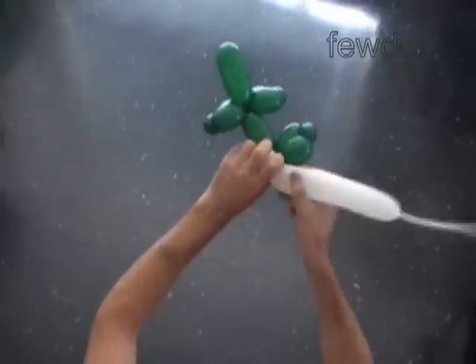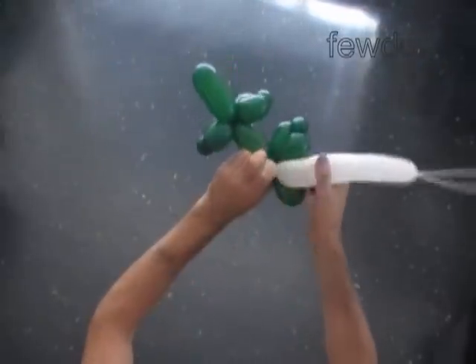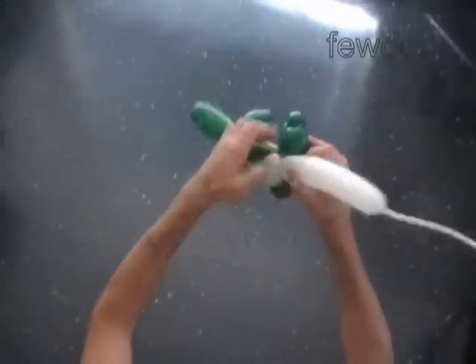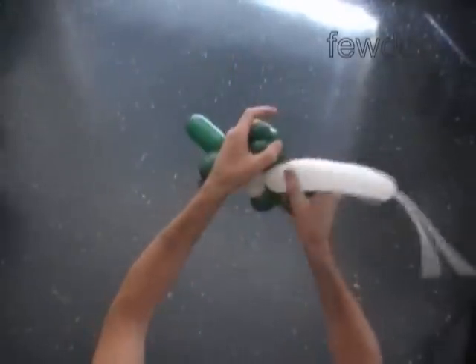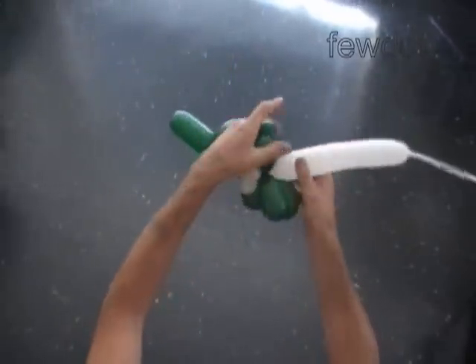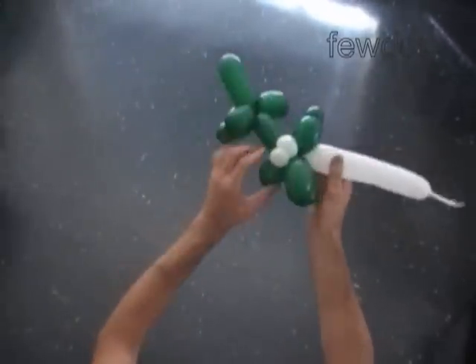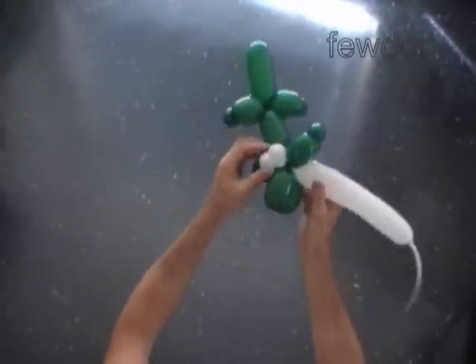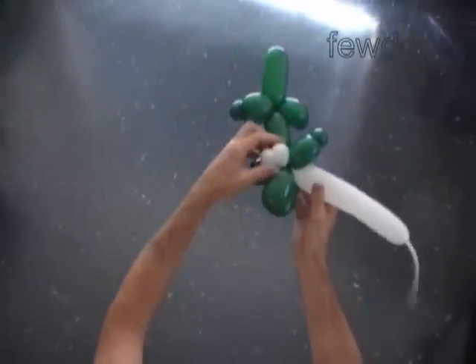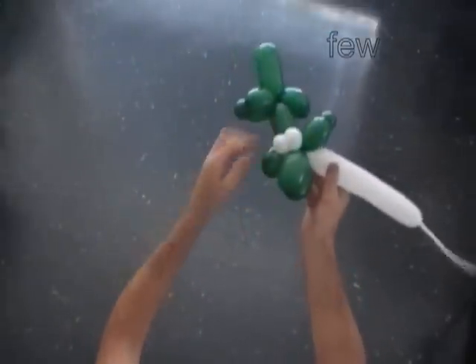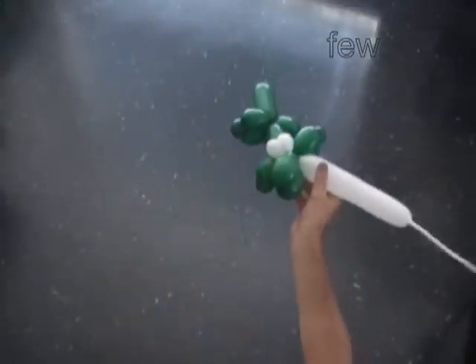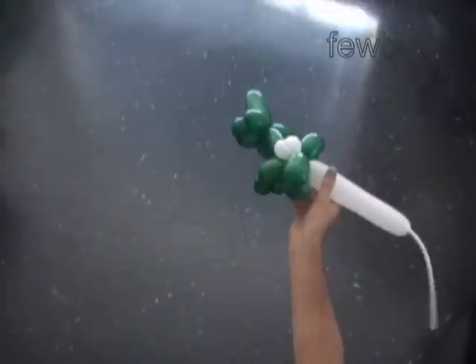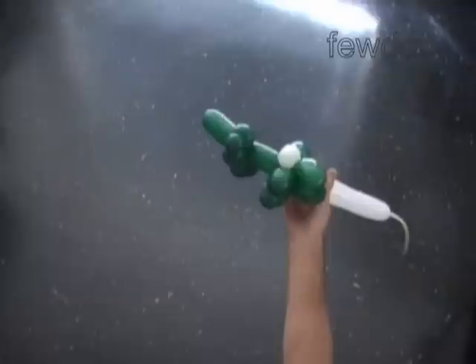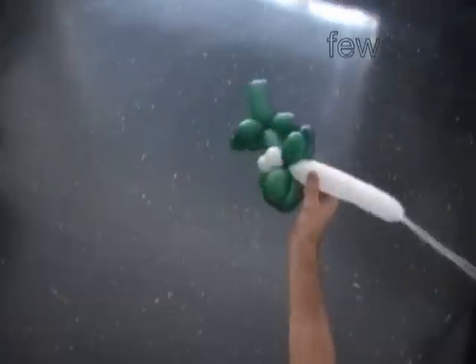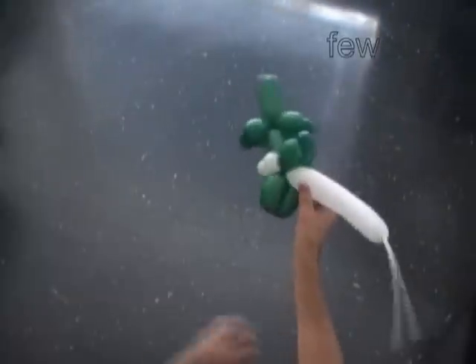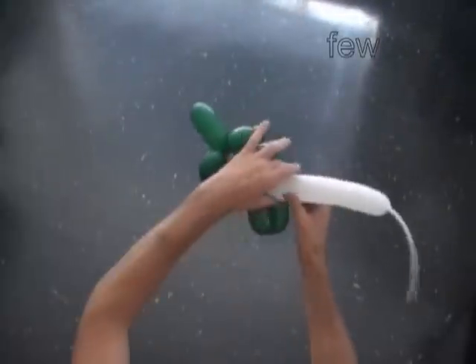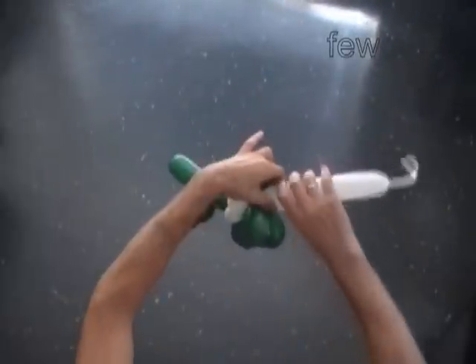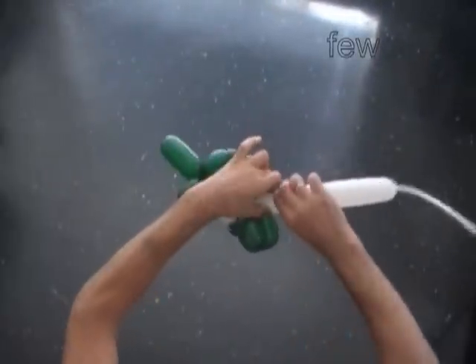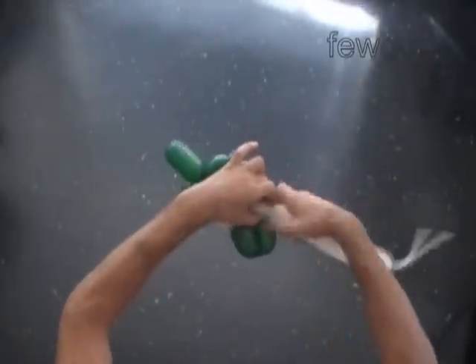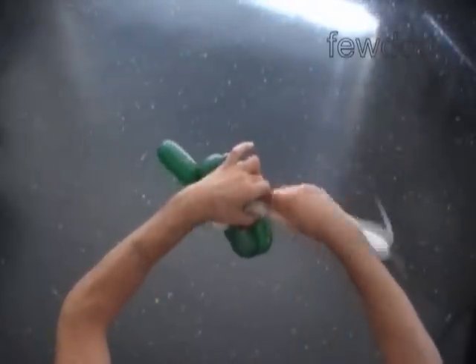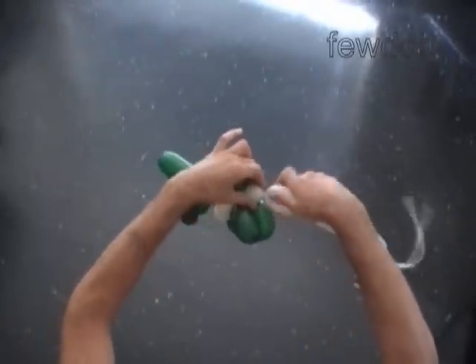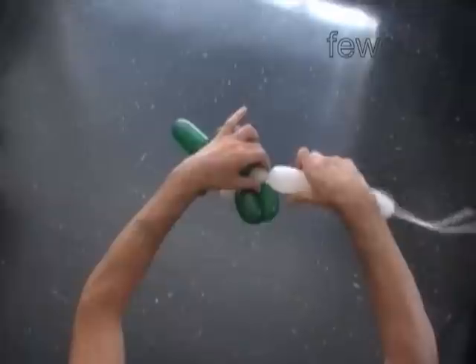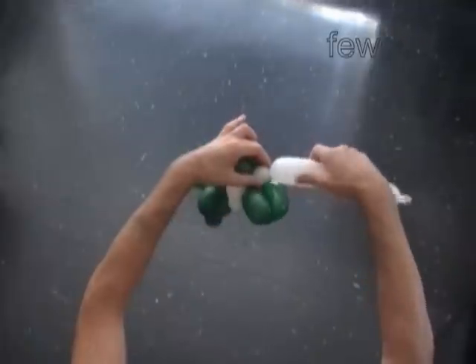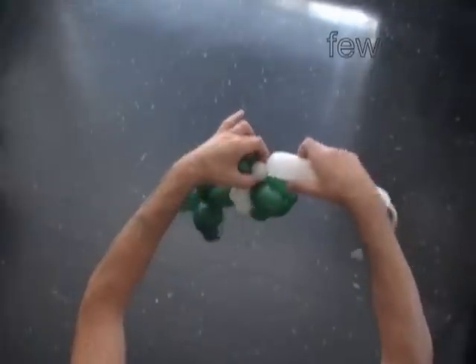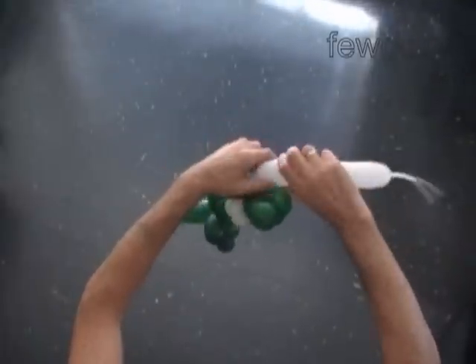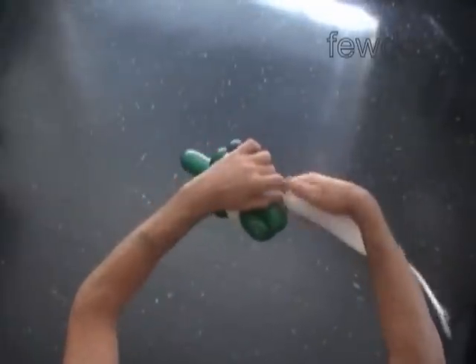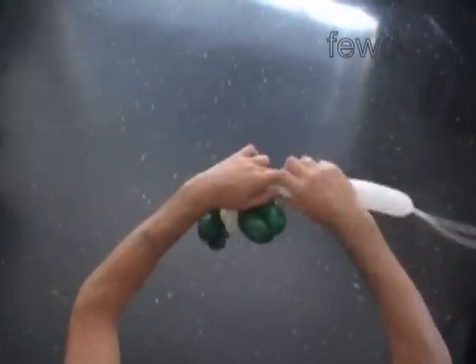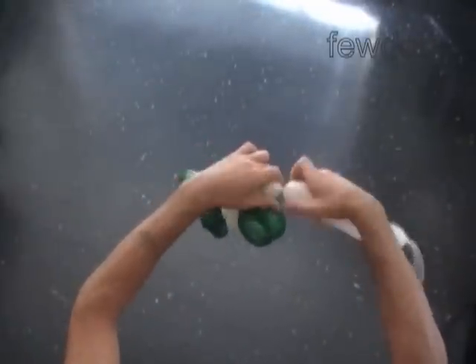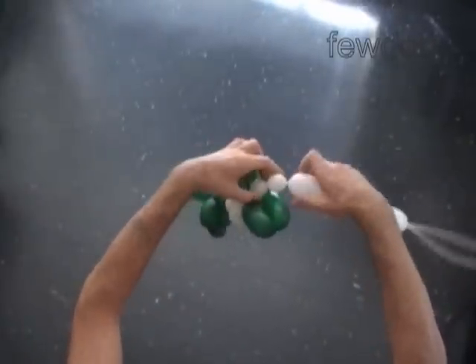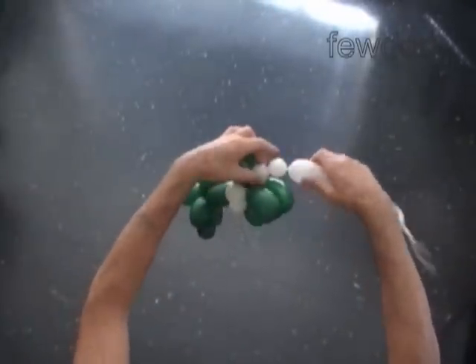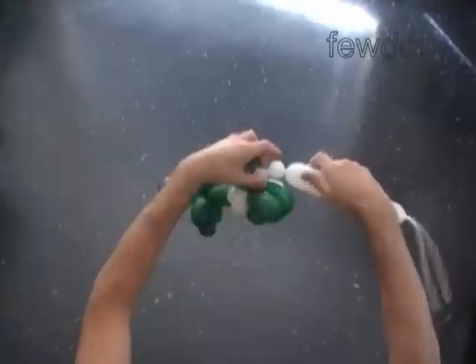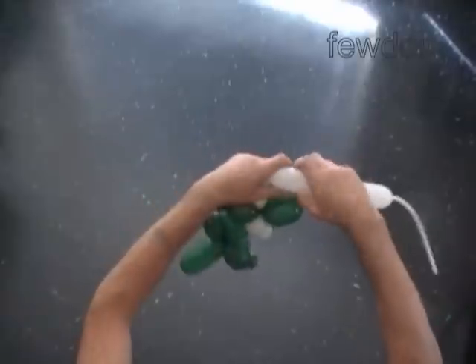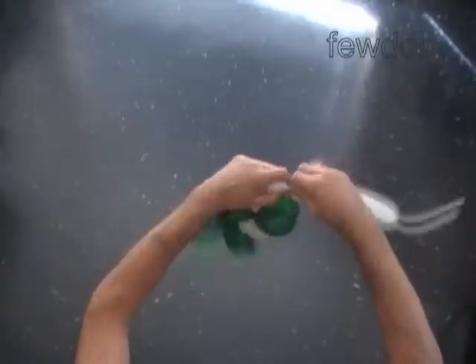The next six bubbles we twist to make the teeth. Twist the third white 1-inch bubble. Twist the fourth 1-inch bubble. Twist the fifth 1-inch bubble.